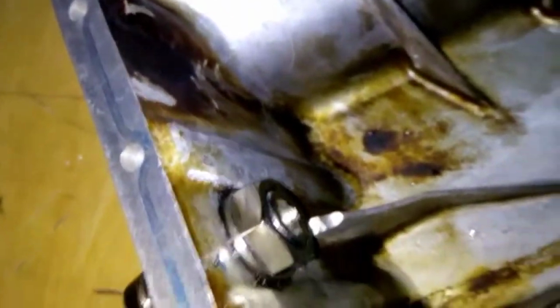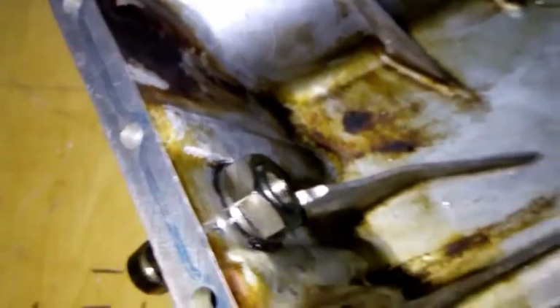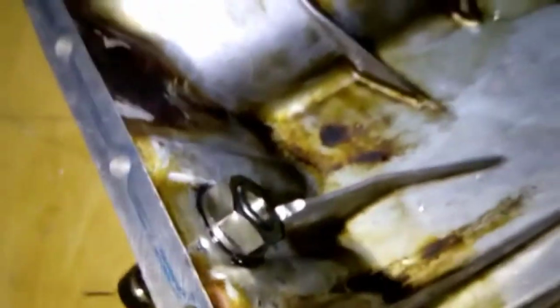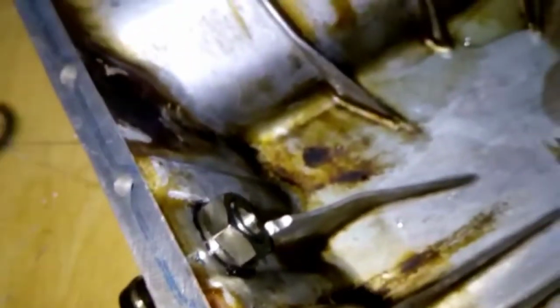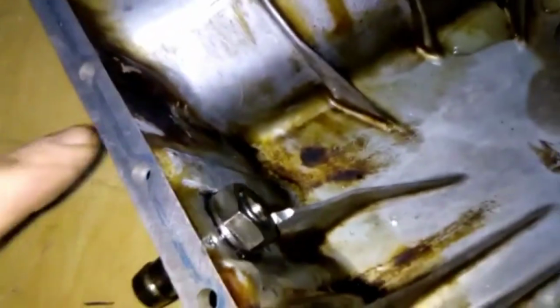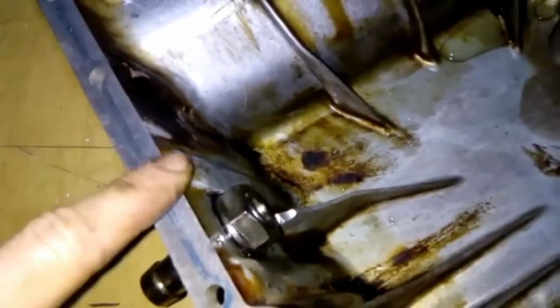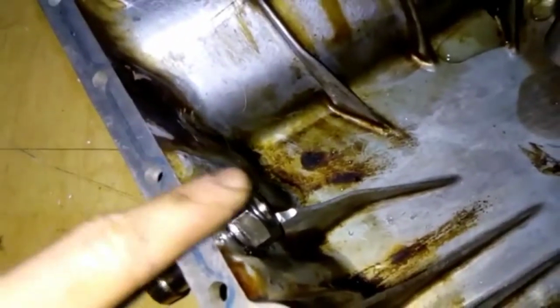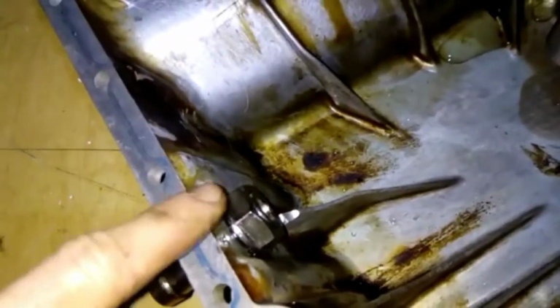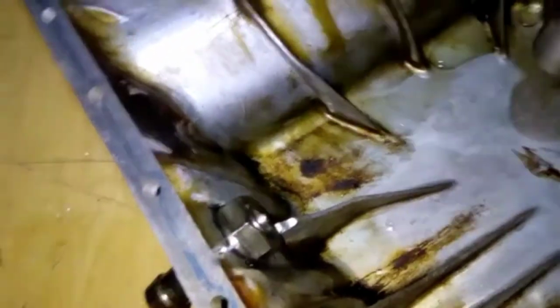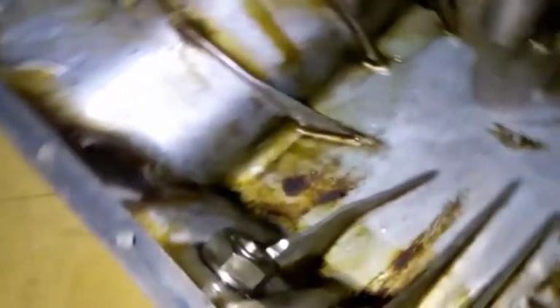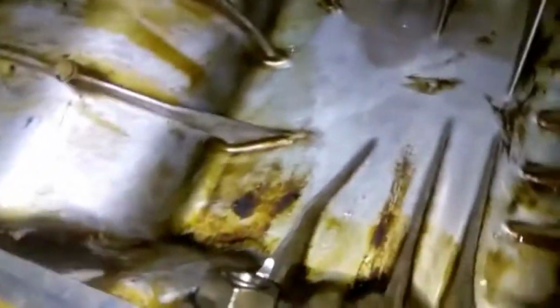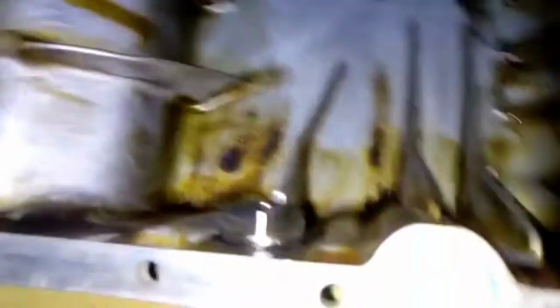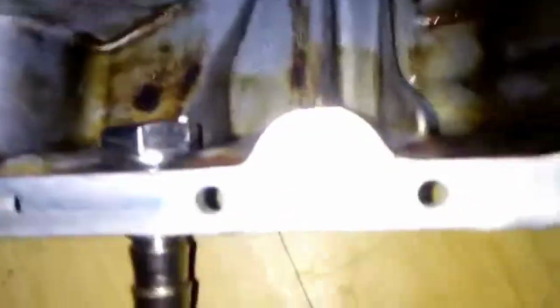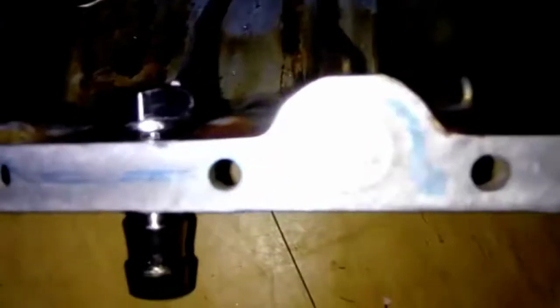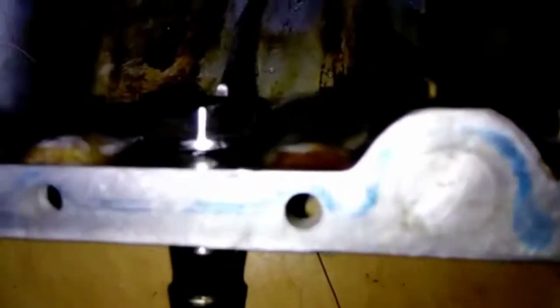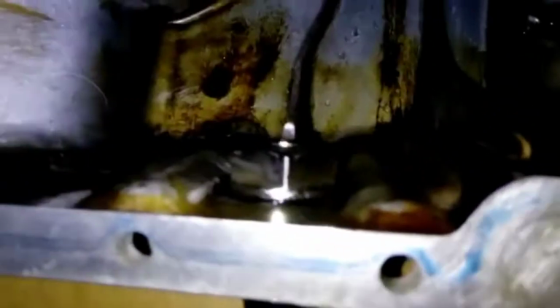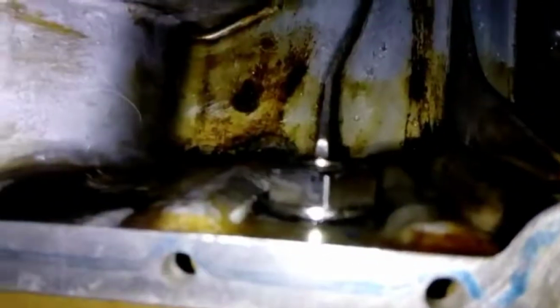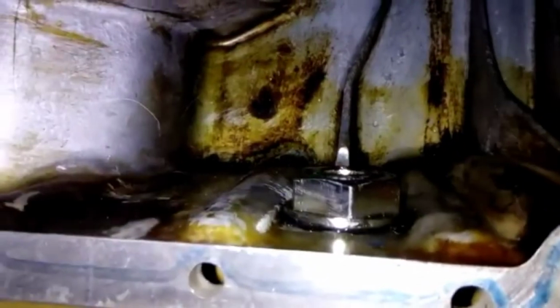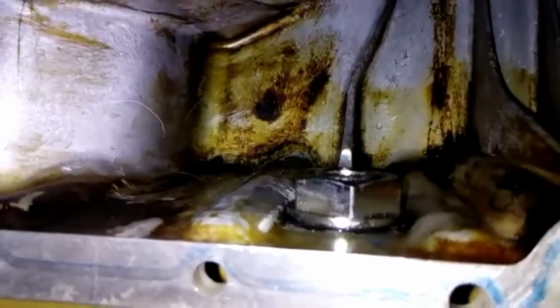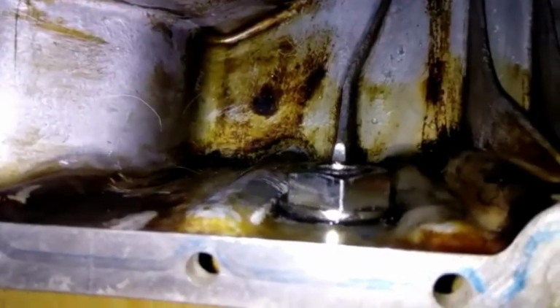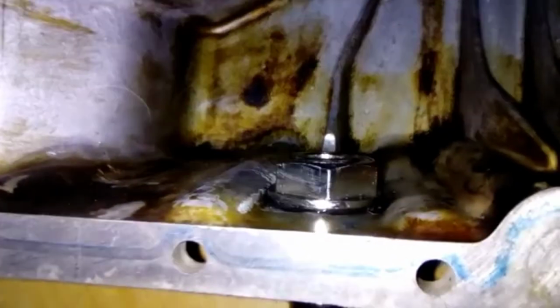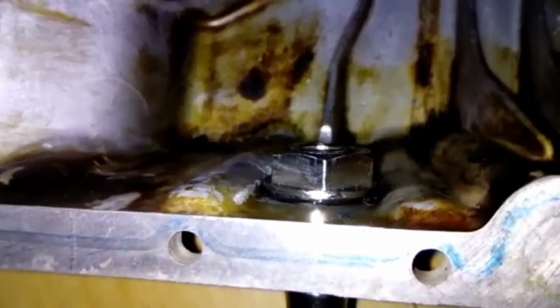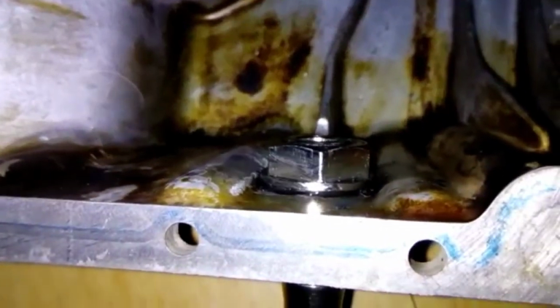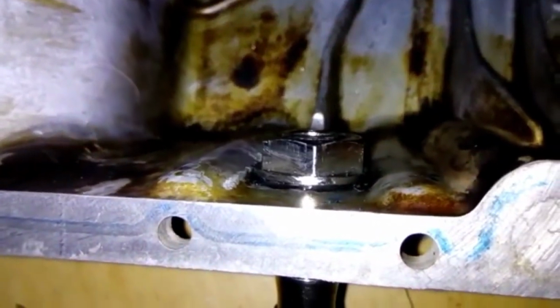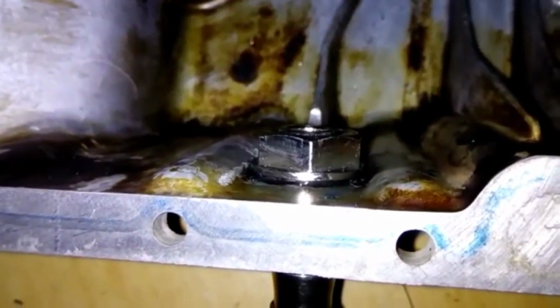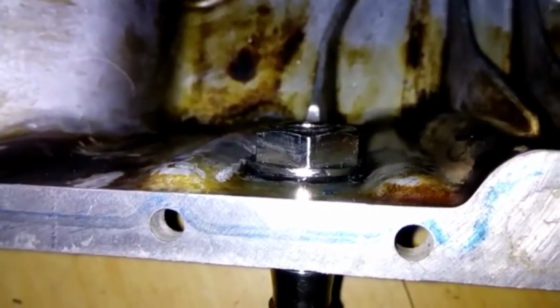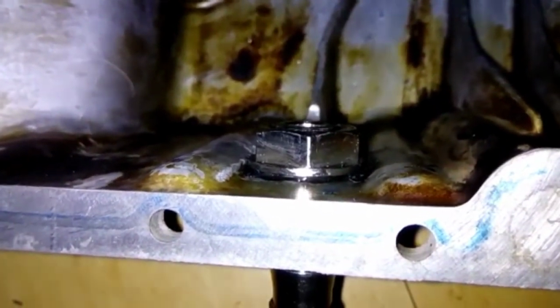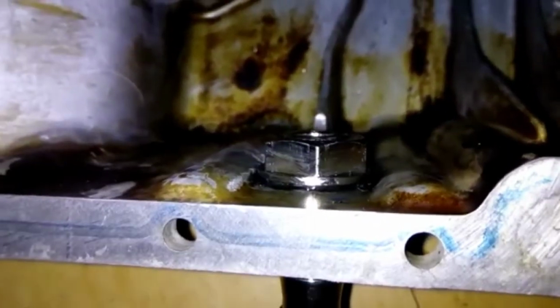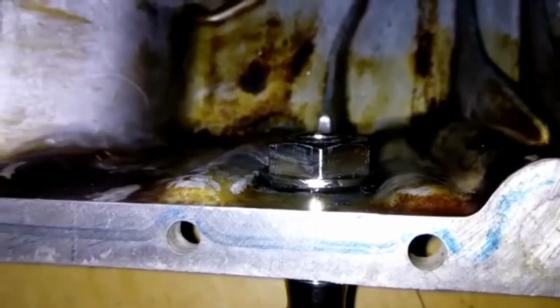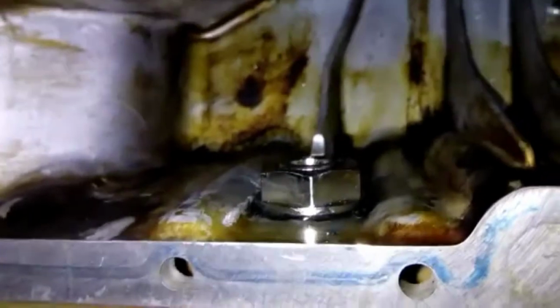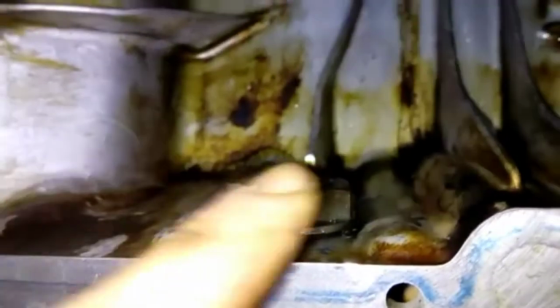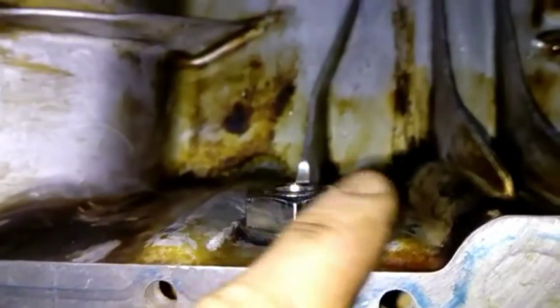But you've got to be really accurate with drilling this hole, because there's barely any clearance between these two rungs.